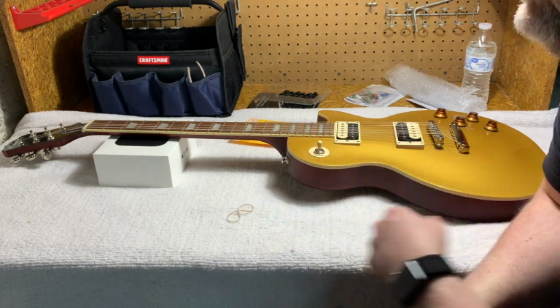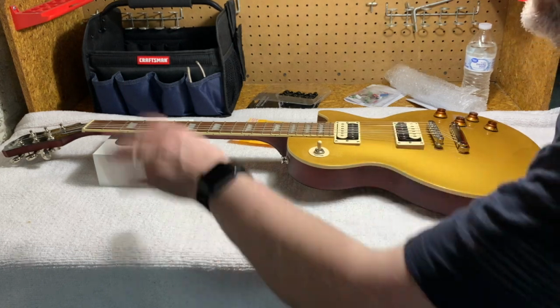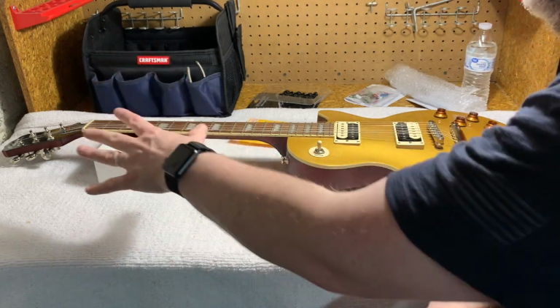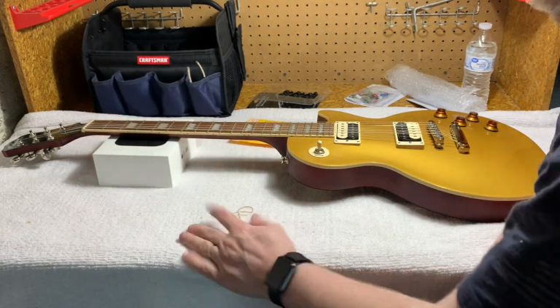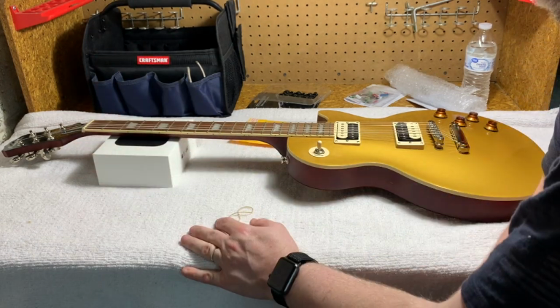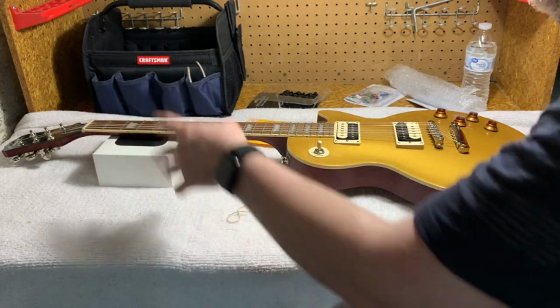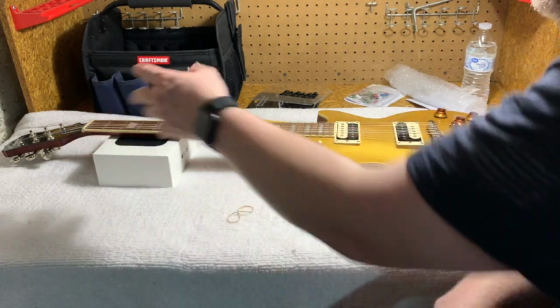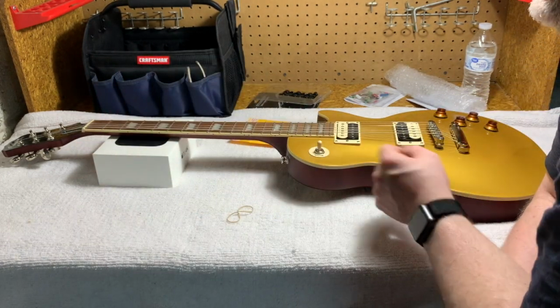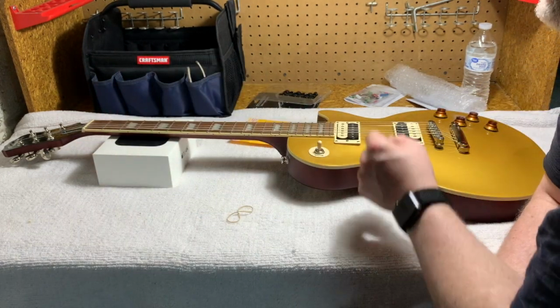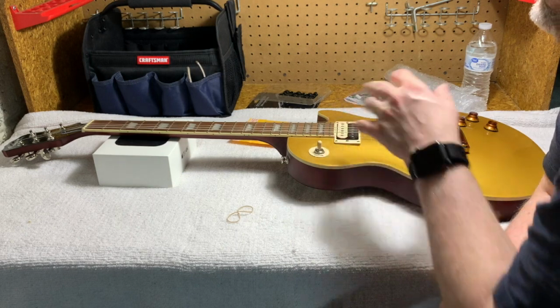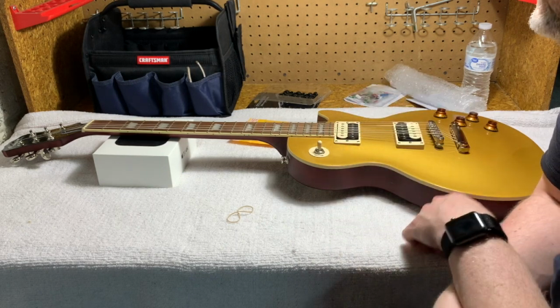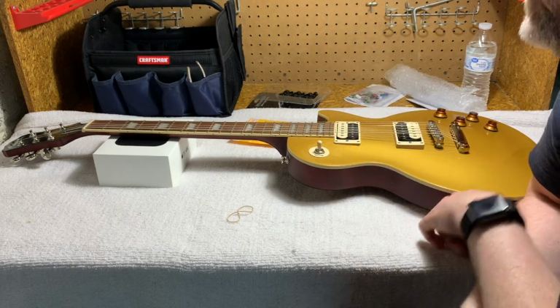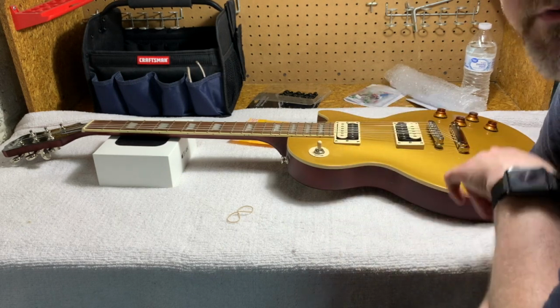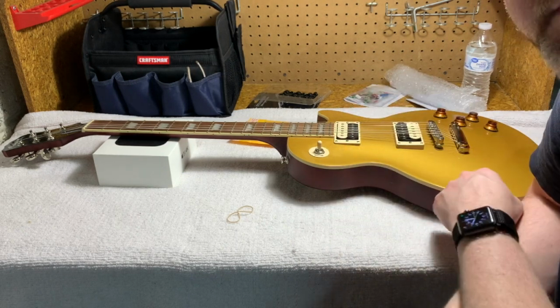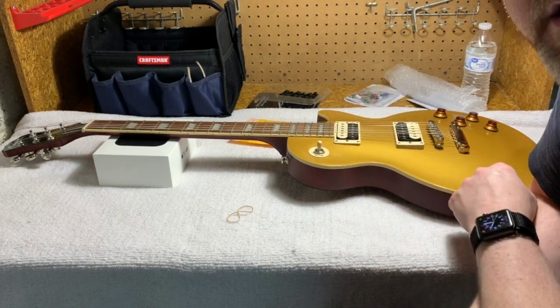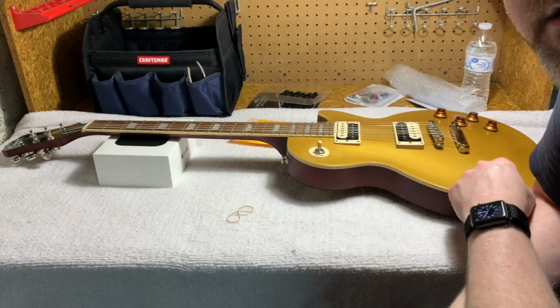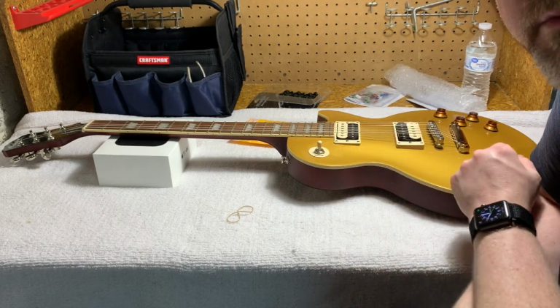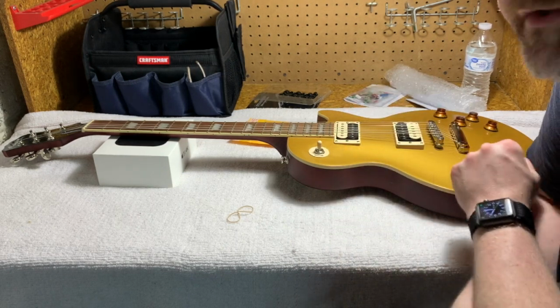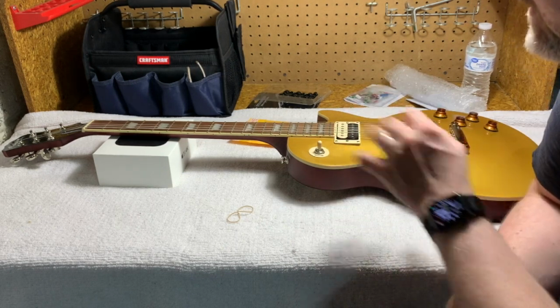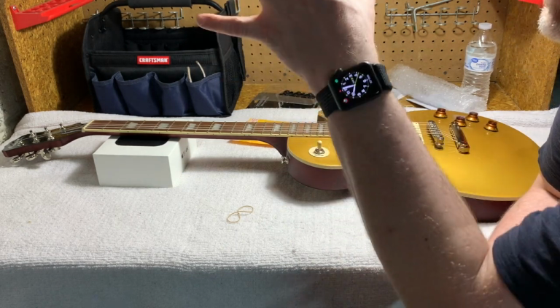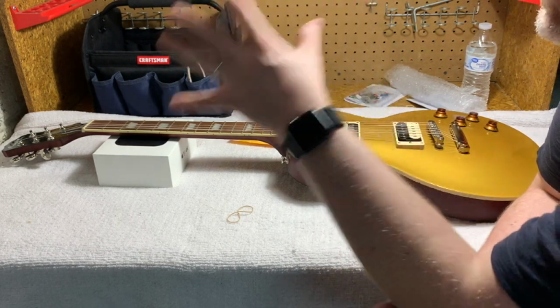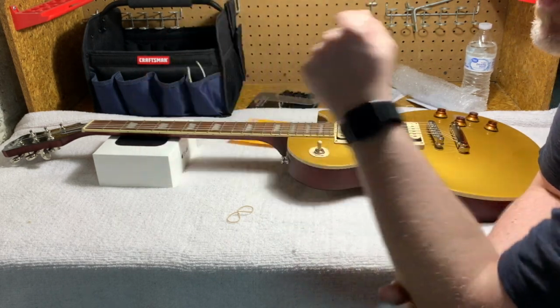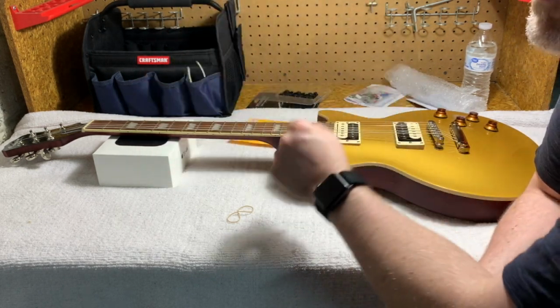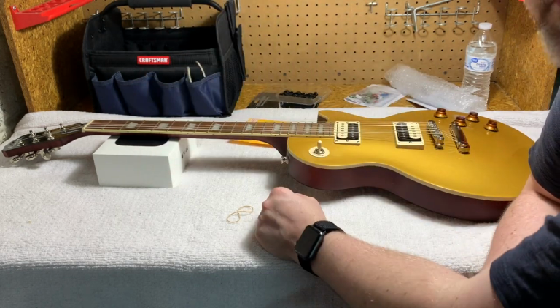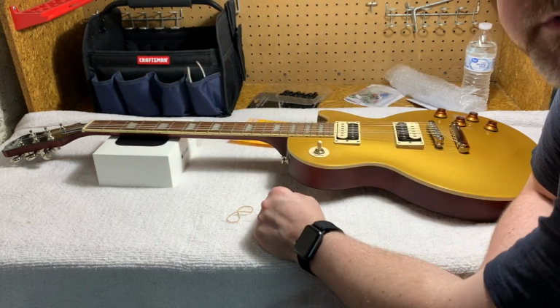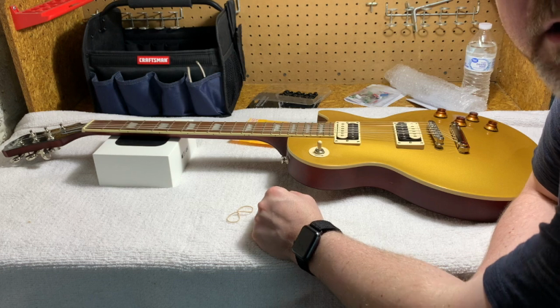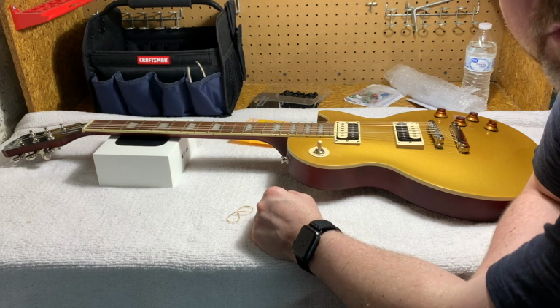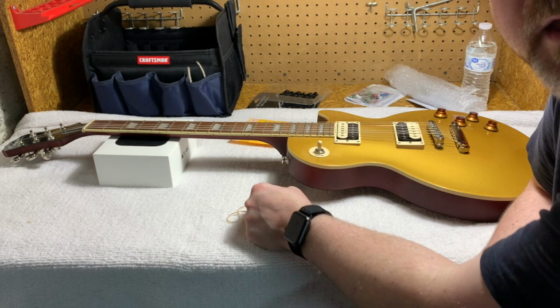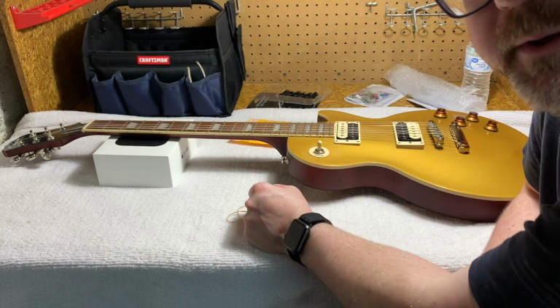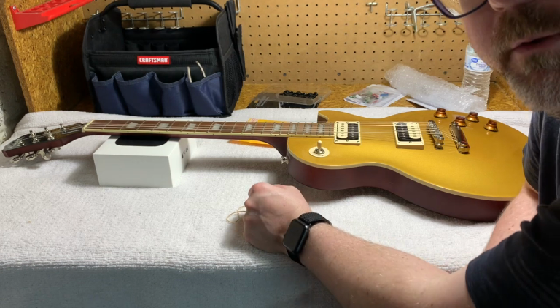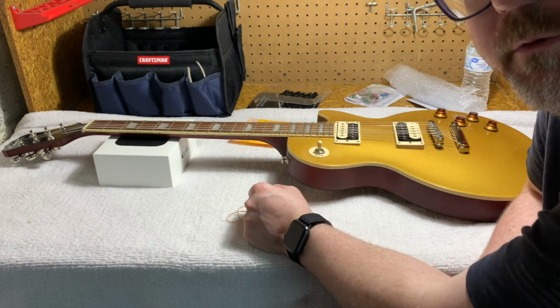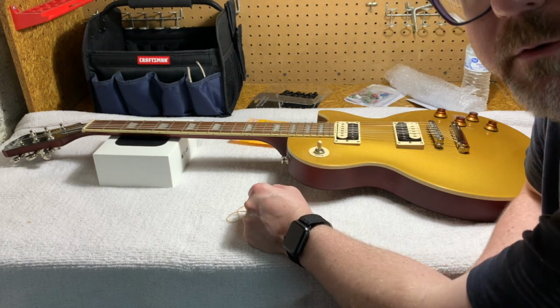For right now, we're going to focus on the tuners, the nut, and the pickups. We're going to get that done and see how the Epiphone stacks up. Stay tuned.